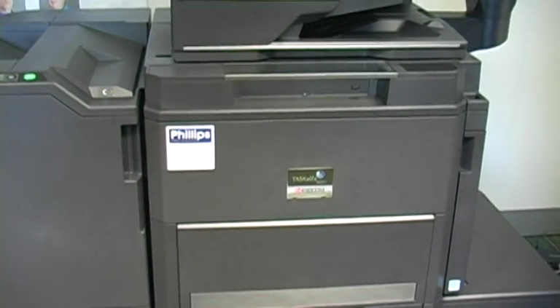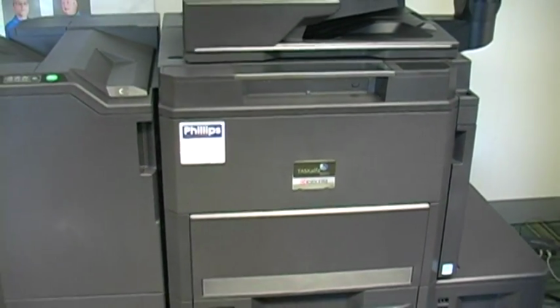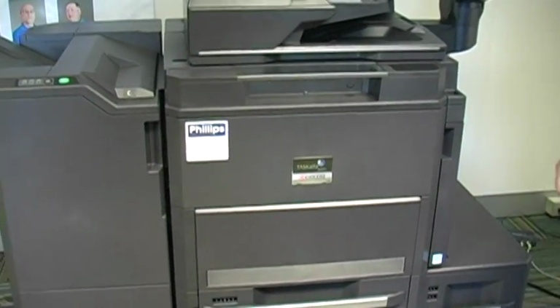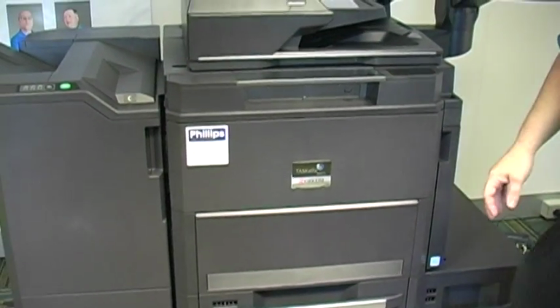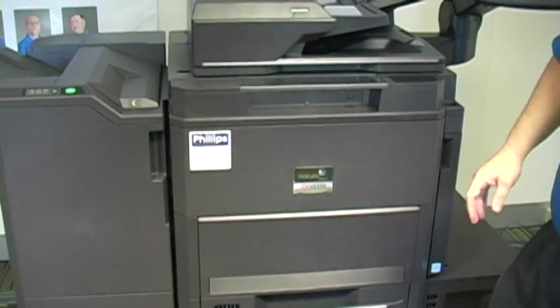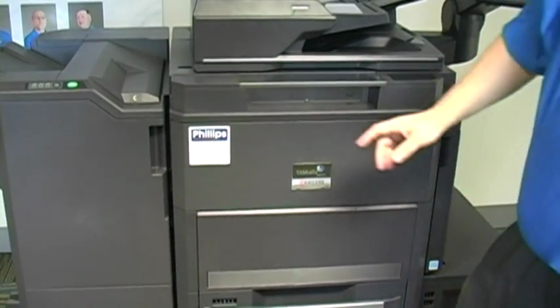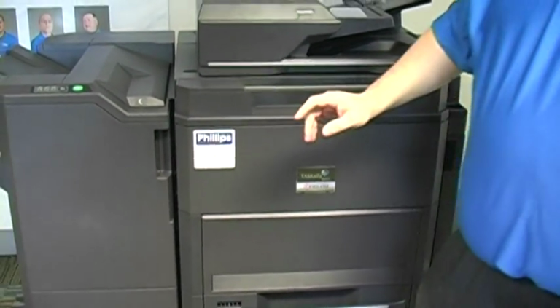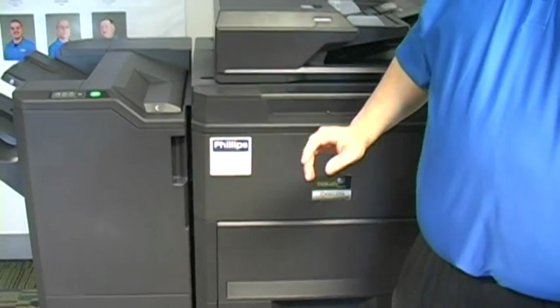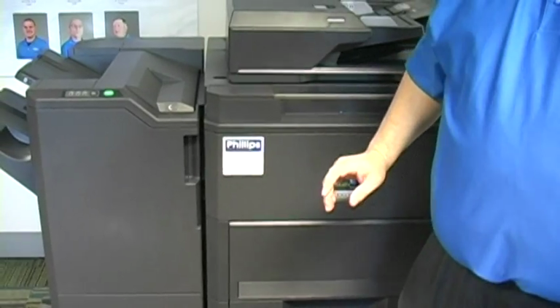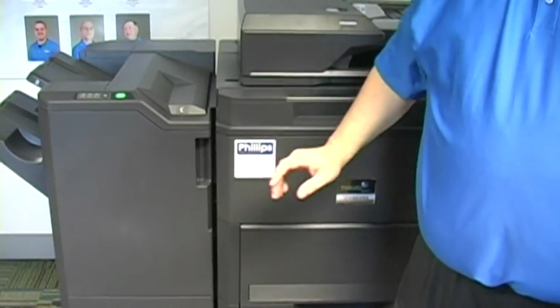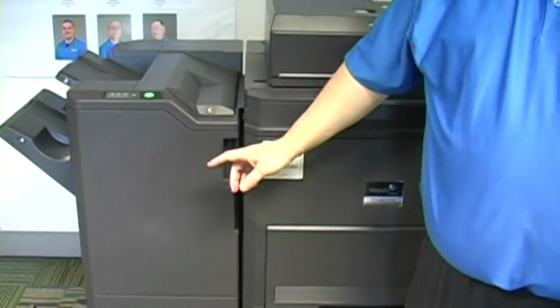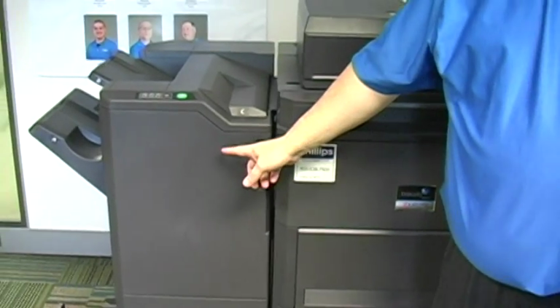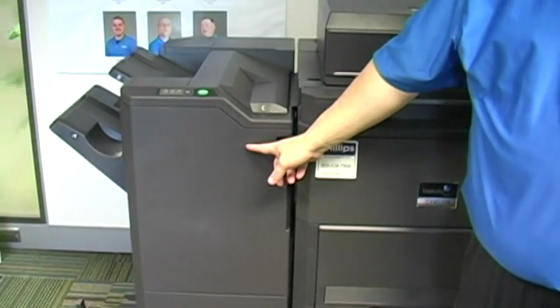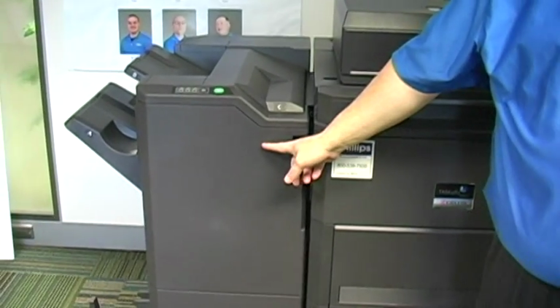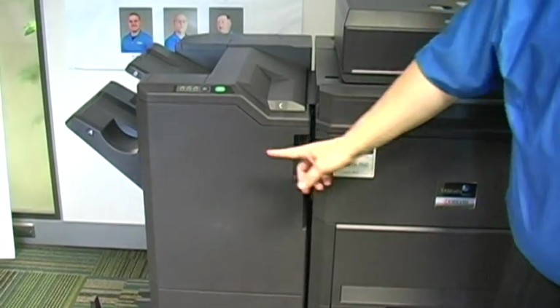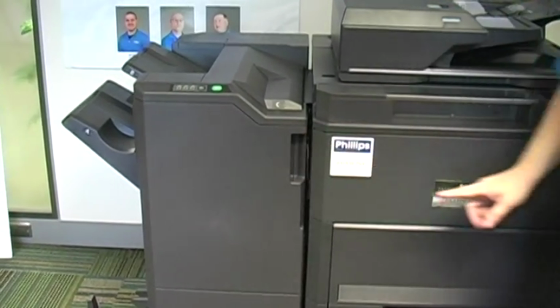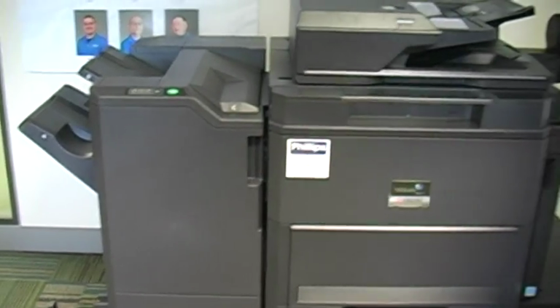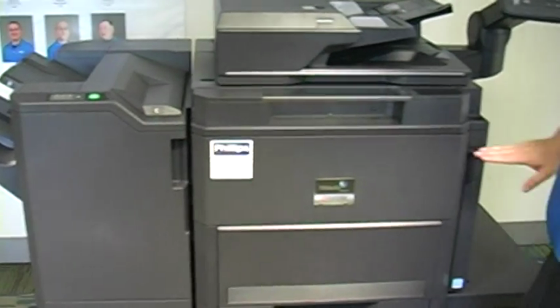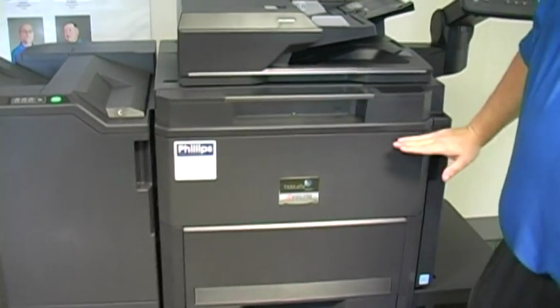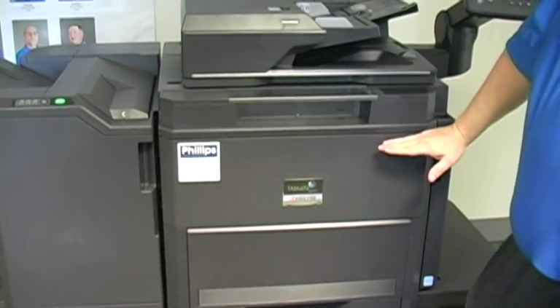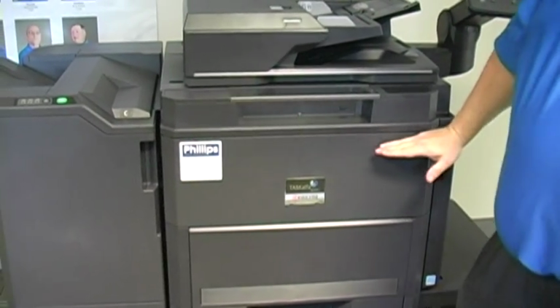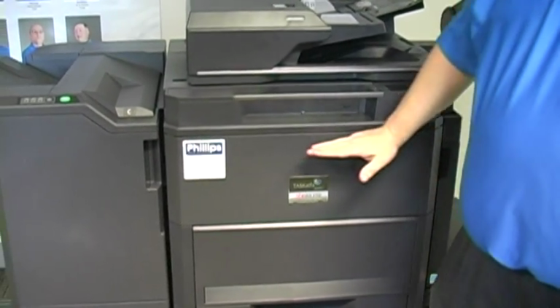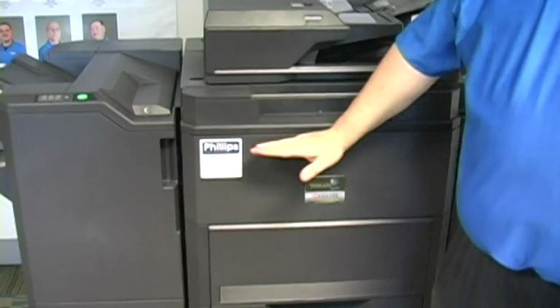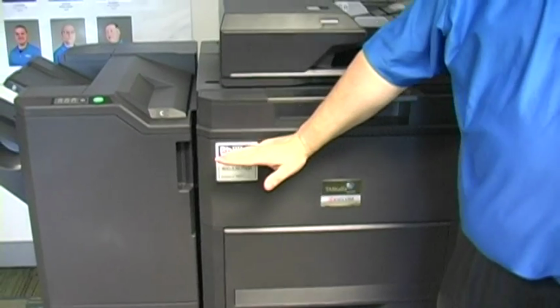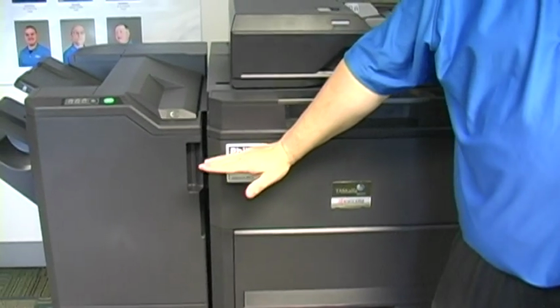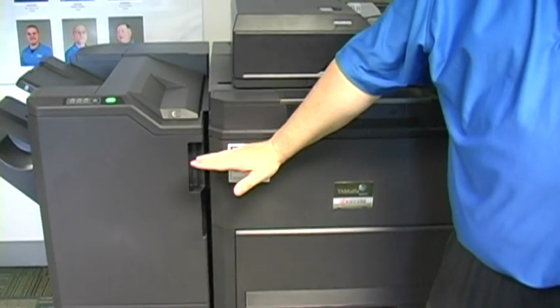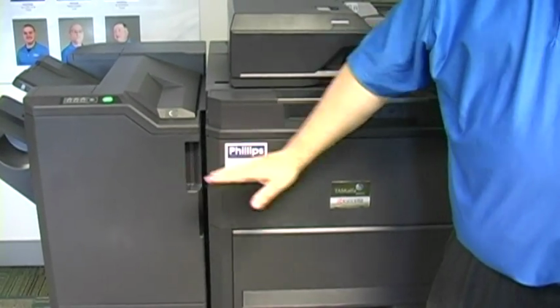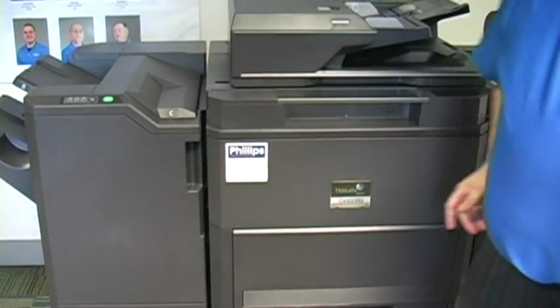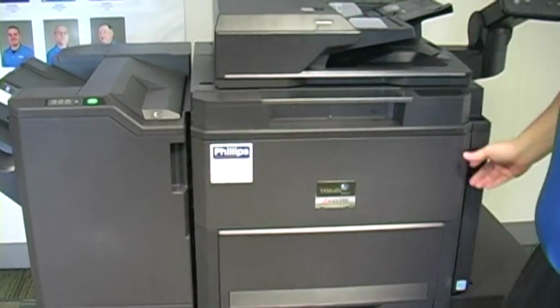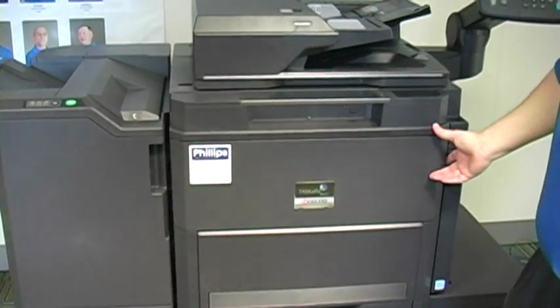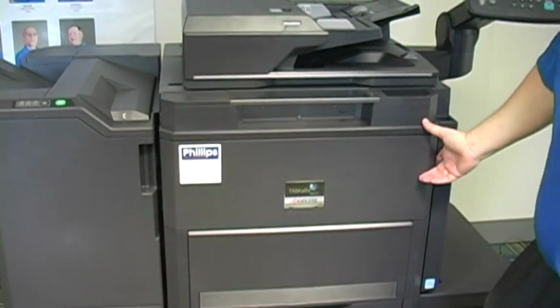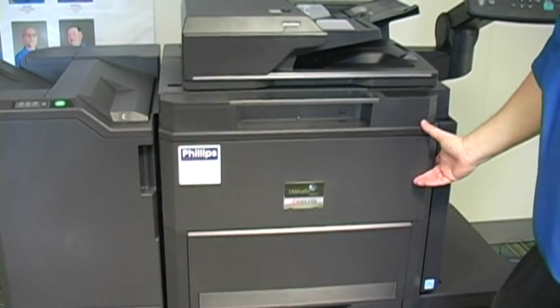The third area of the machine that may have misfed paper is the finisher area. There is also a transport from this section of the machine over to the finisher area that's behind the front door.